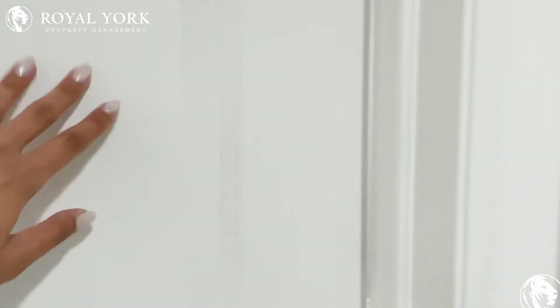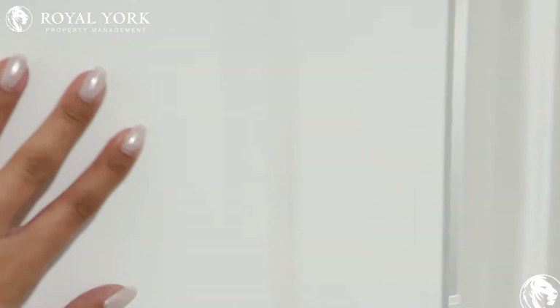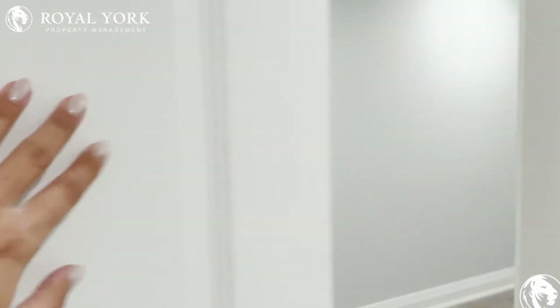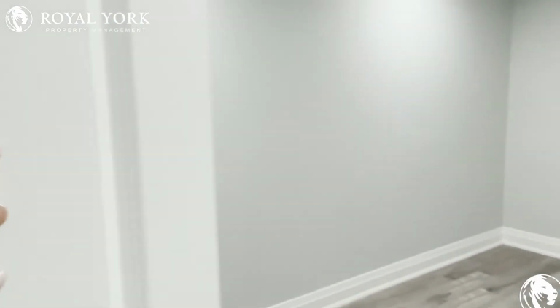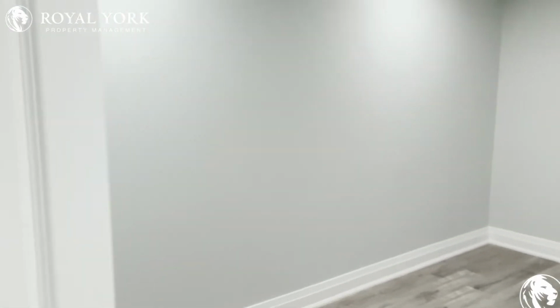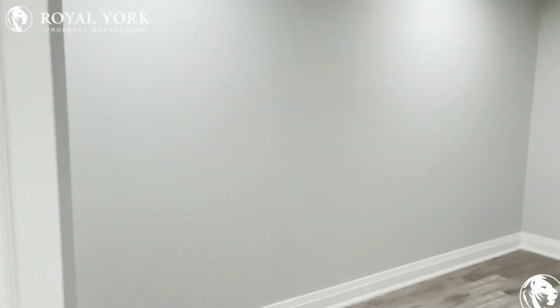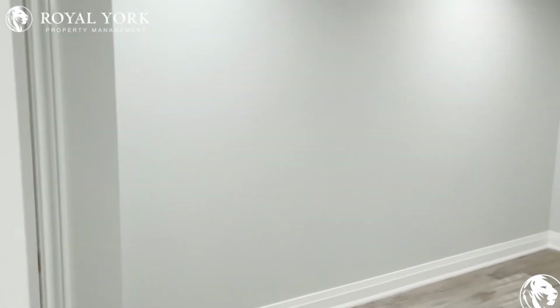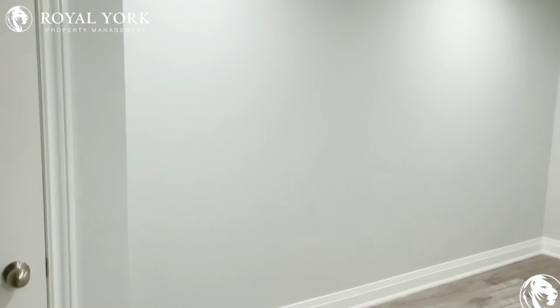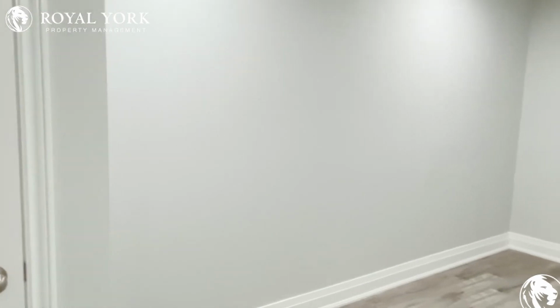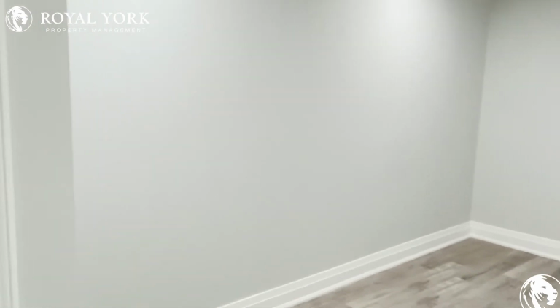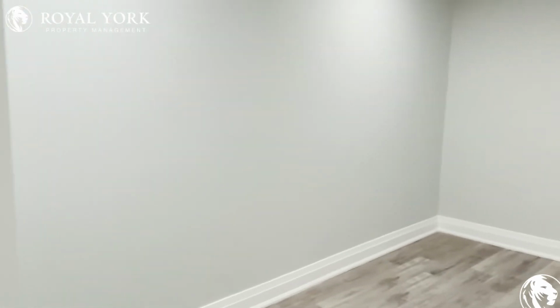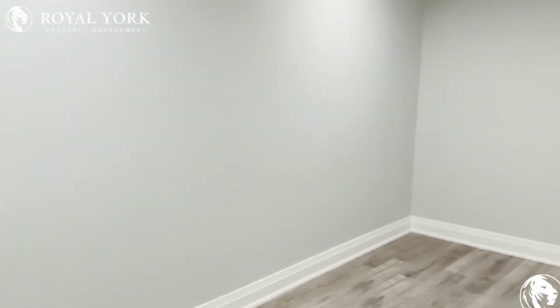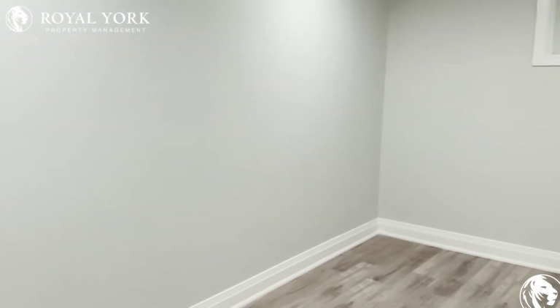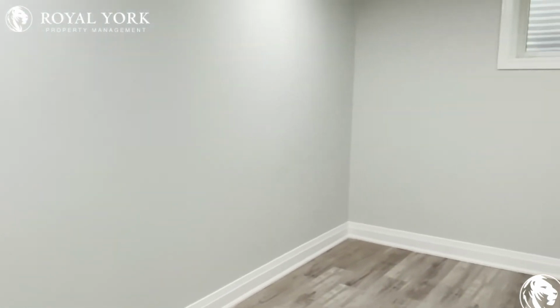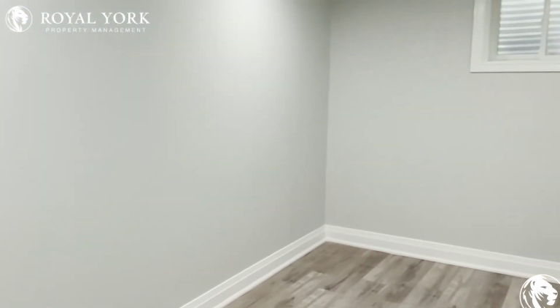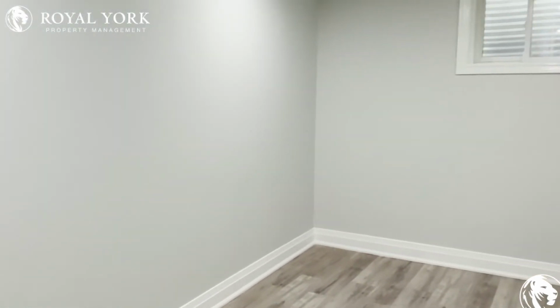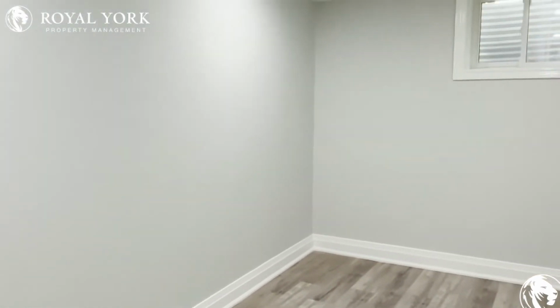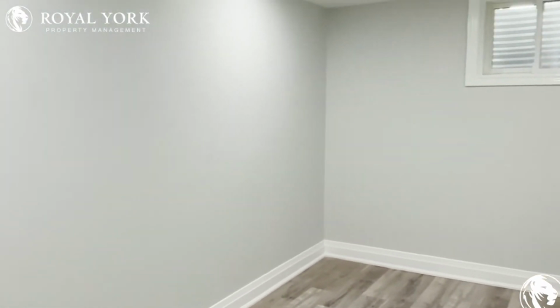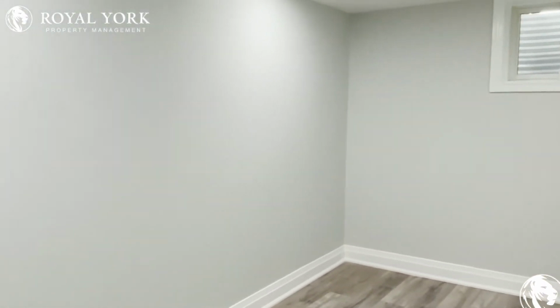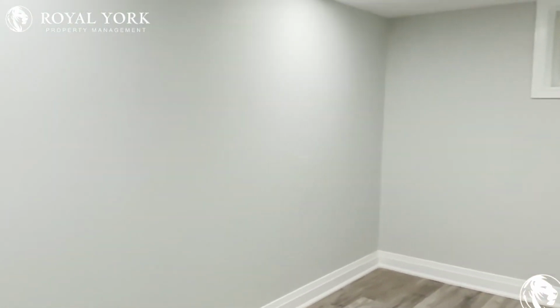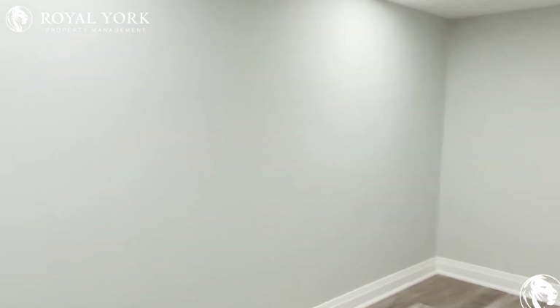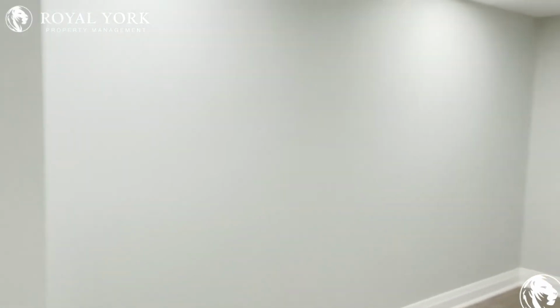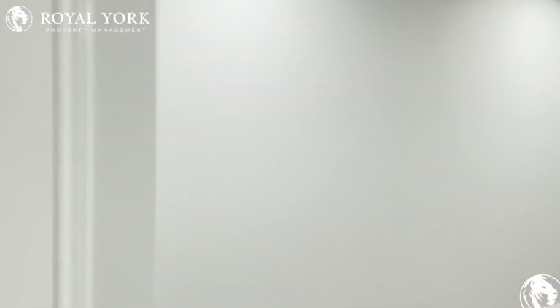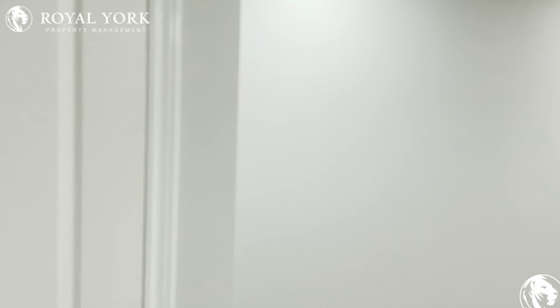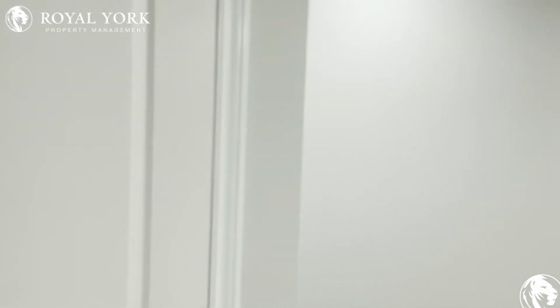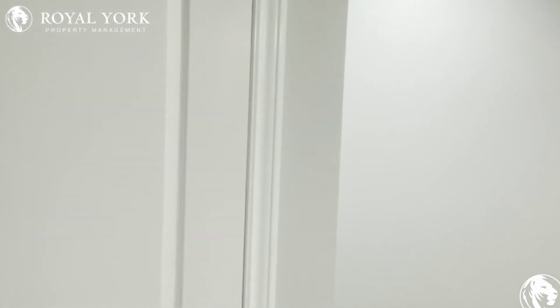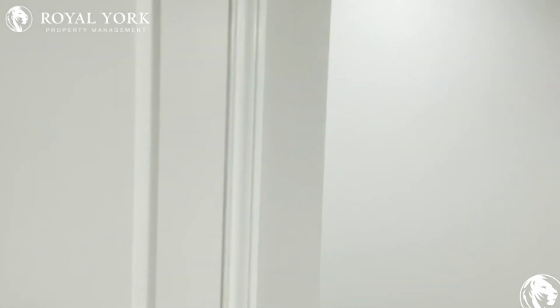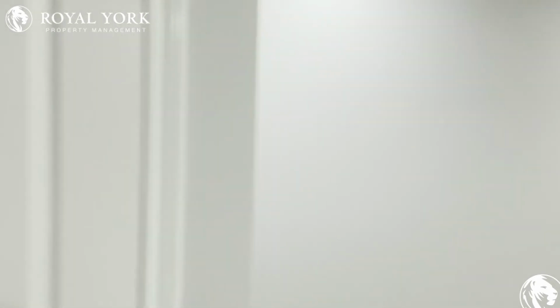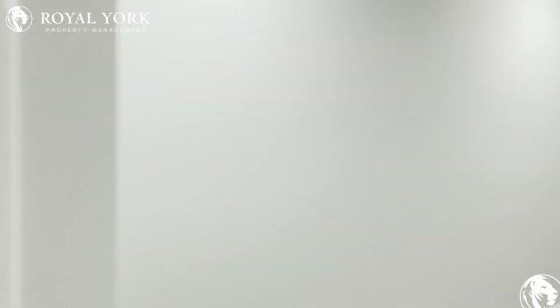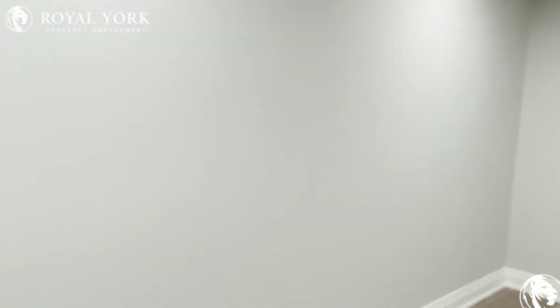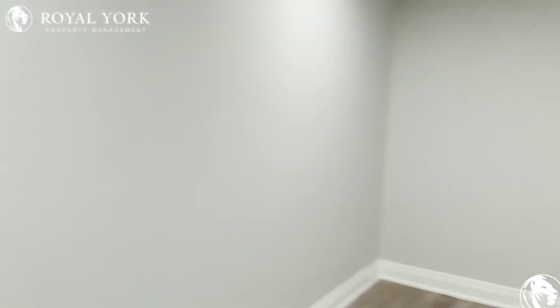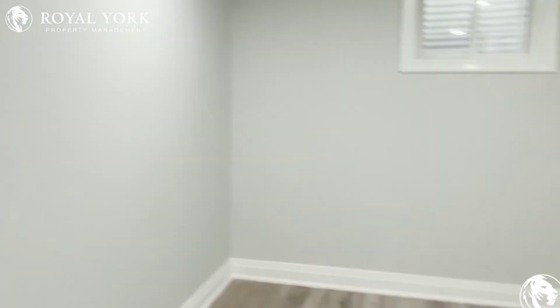Over here you have your third bedroom. Again, a lot of natural light. This can comfortably fit a queen size bed, and you have your closet over here.